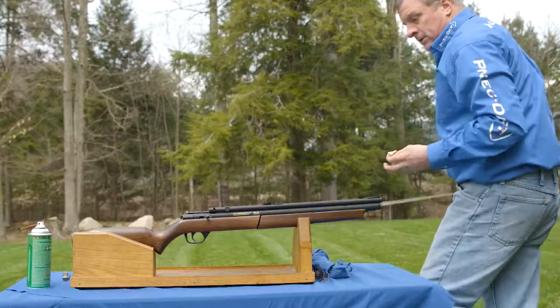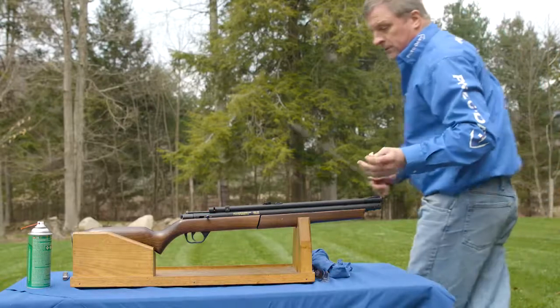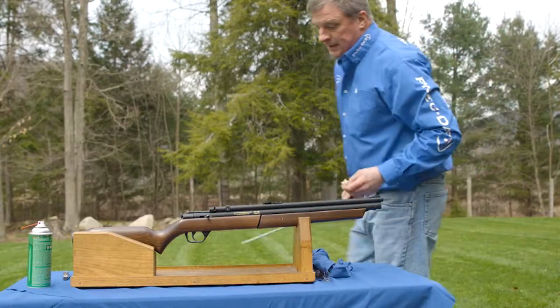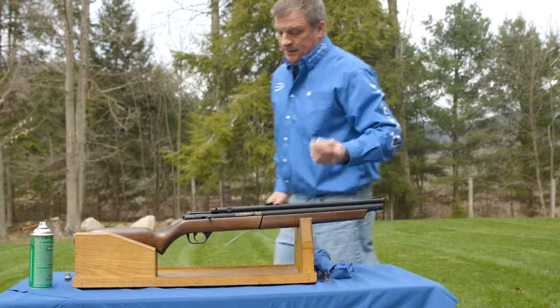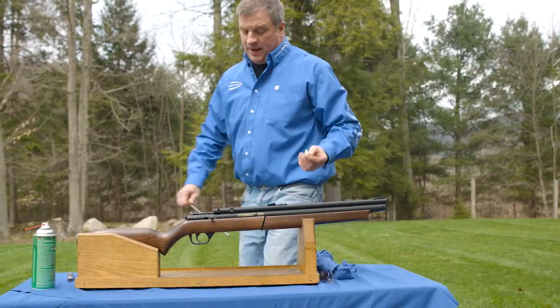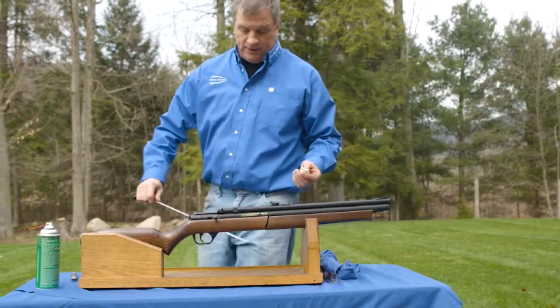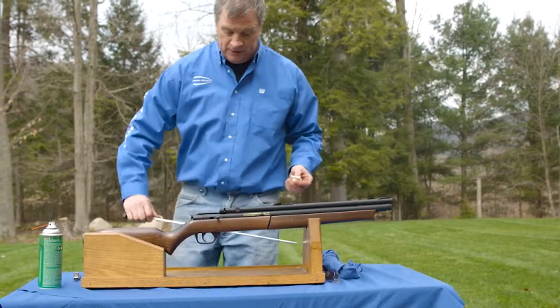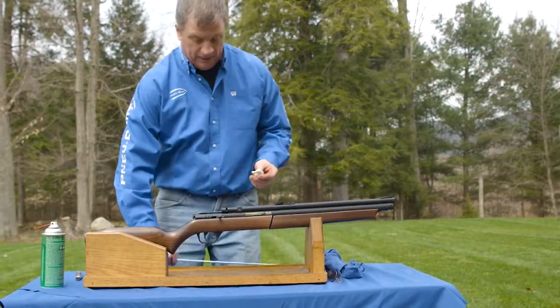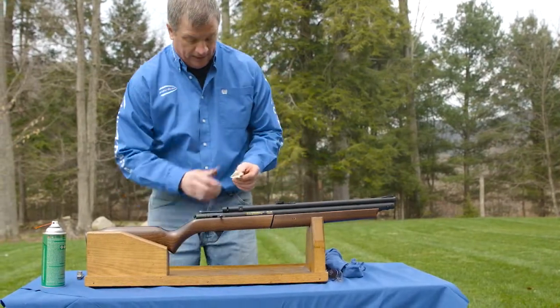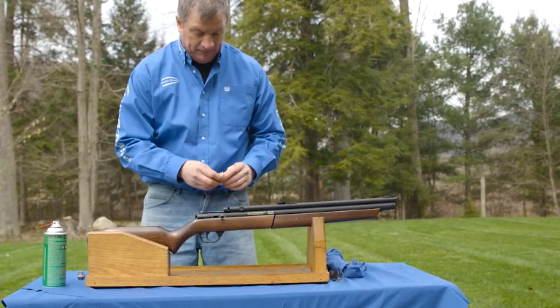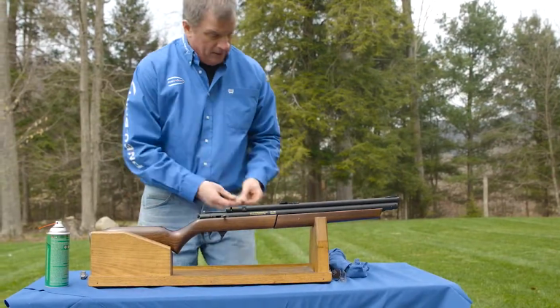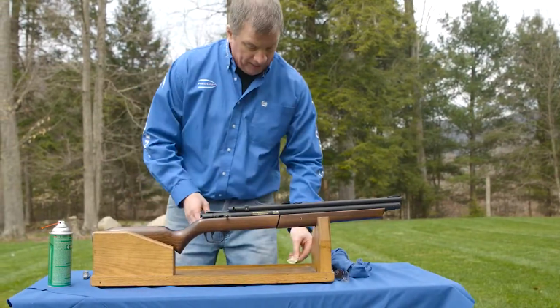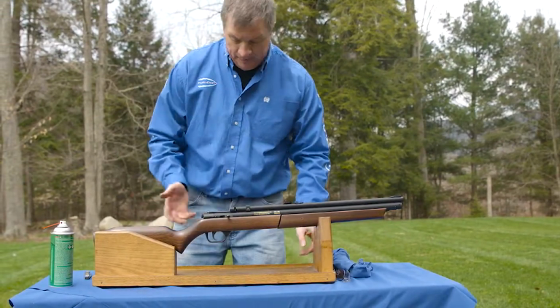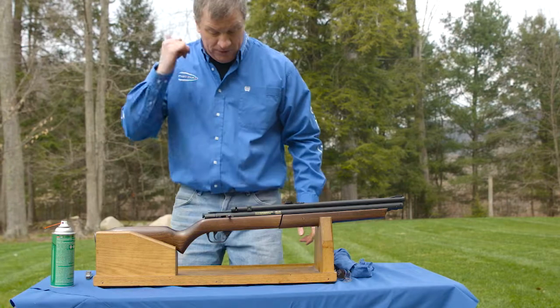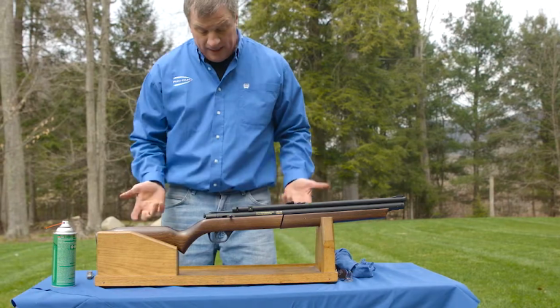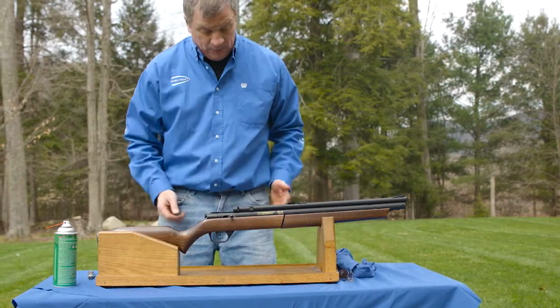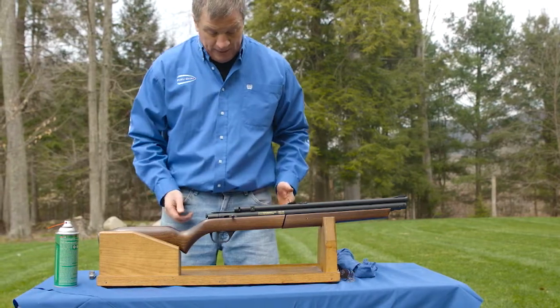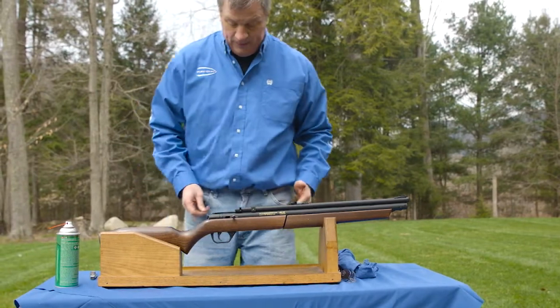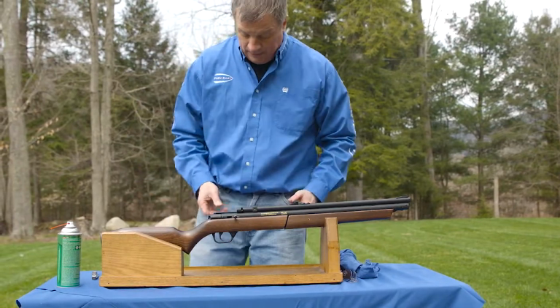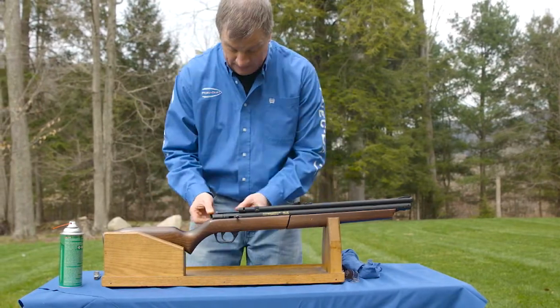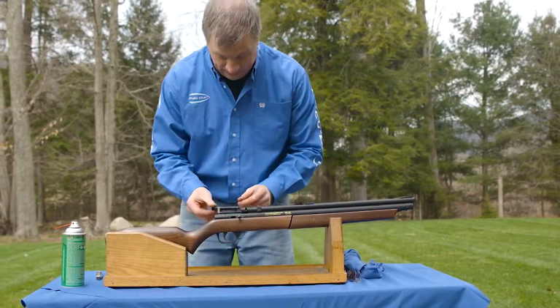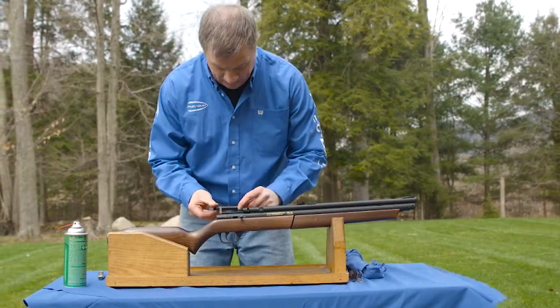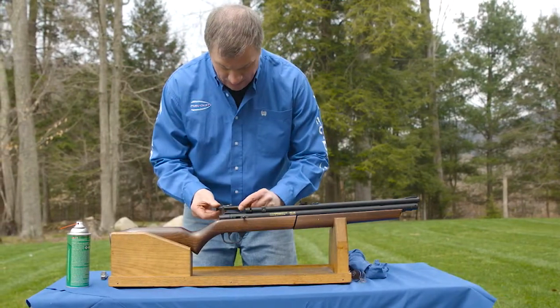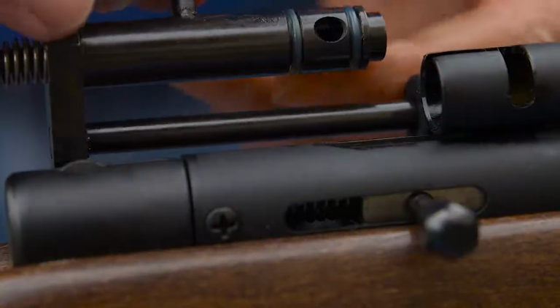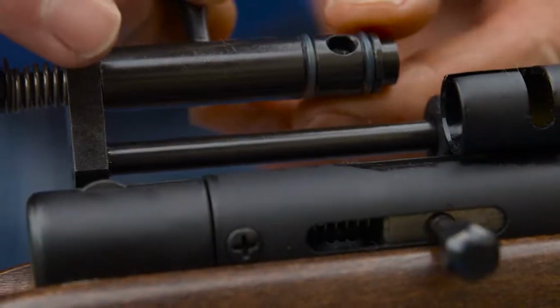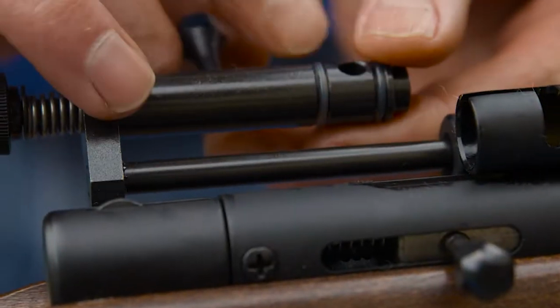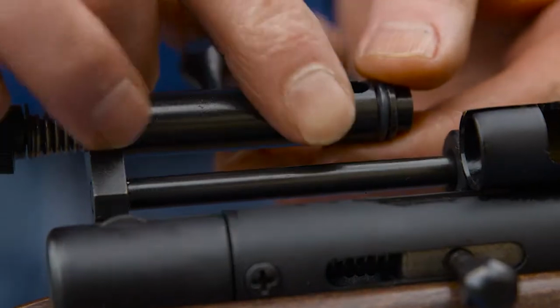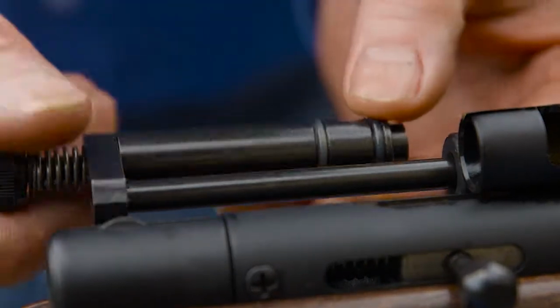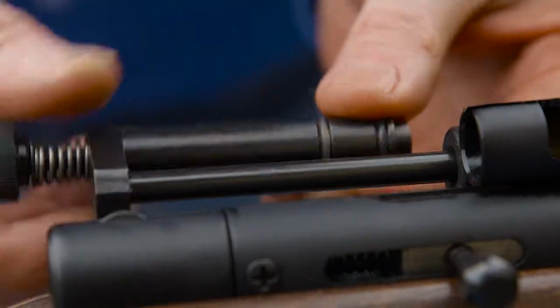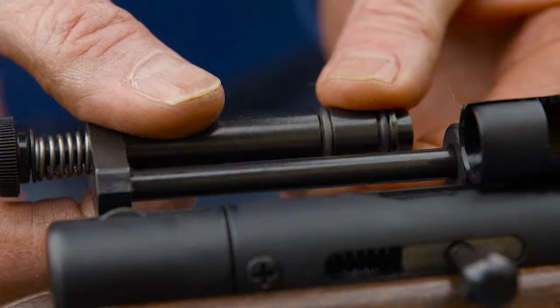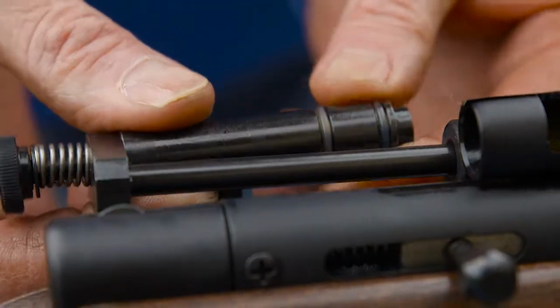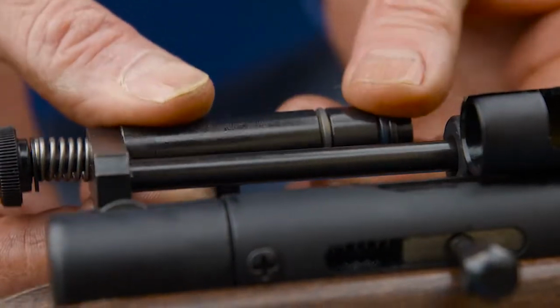You're going to repeat that until the patch itself is clear. Depending on how much use it's got, that determines how much will be in it. You want to take a look at your O-rings here that are visible, and make sure that they're not nicked up at all.